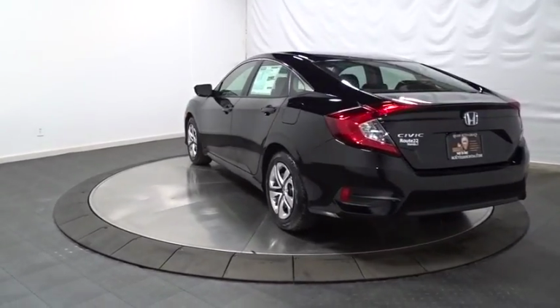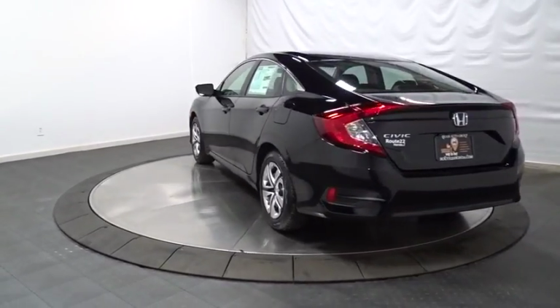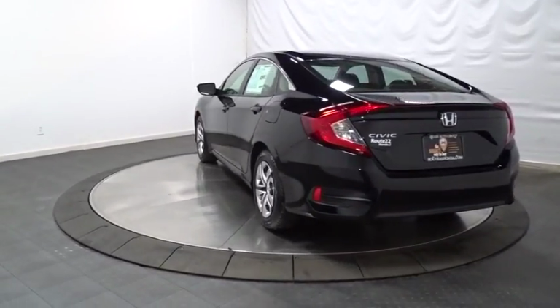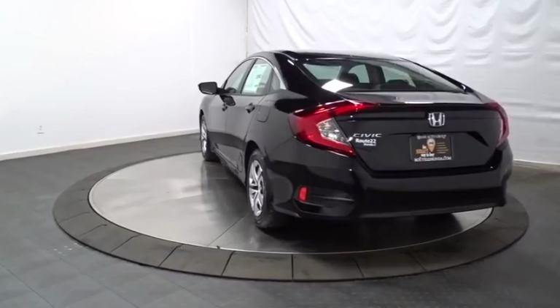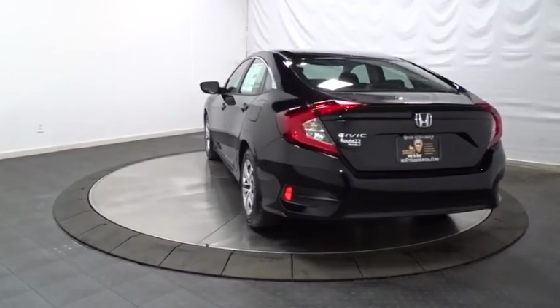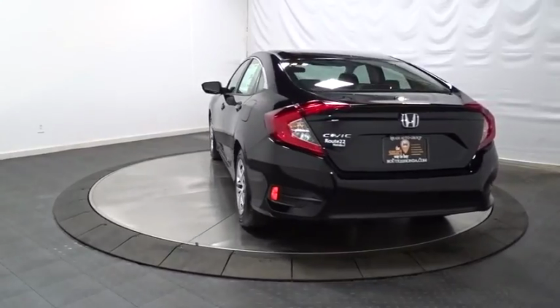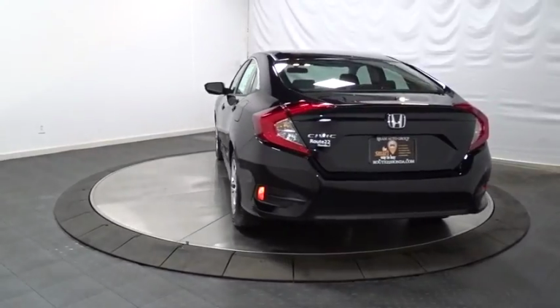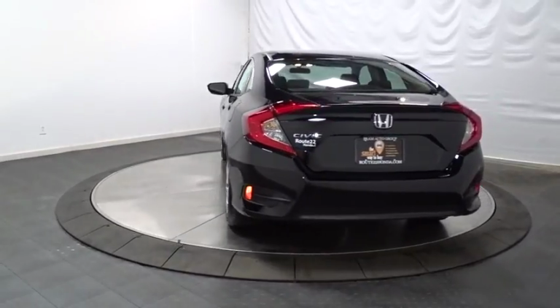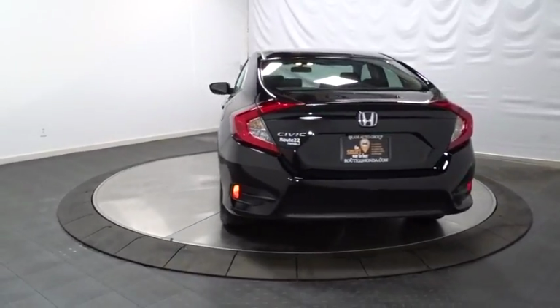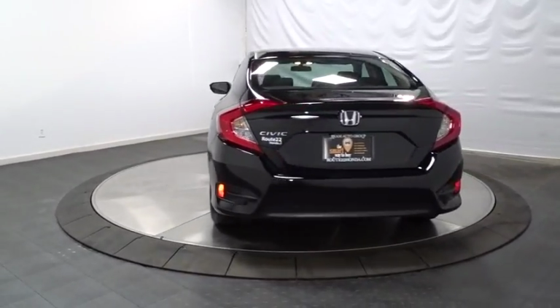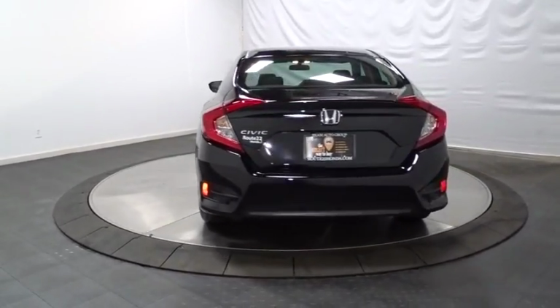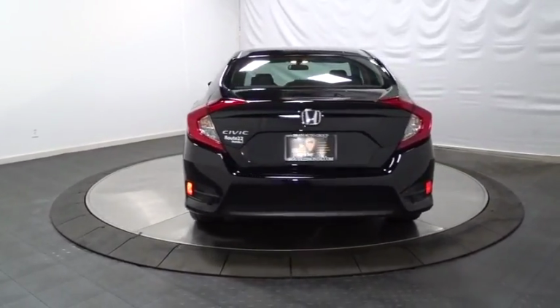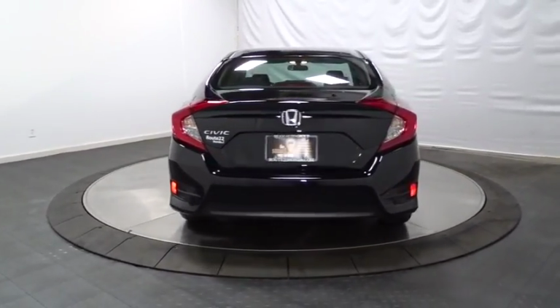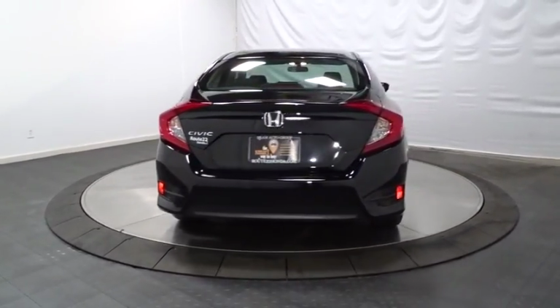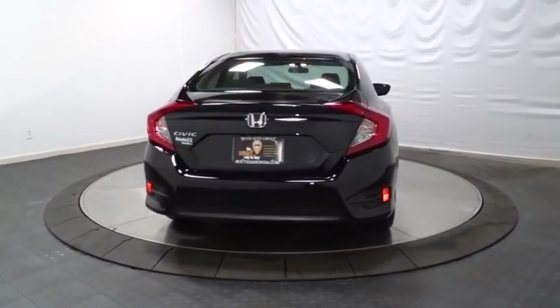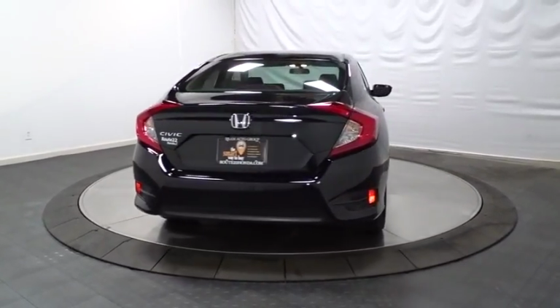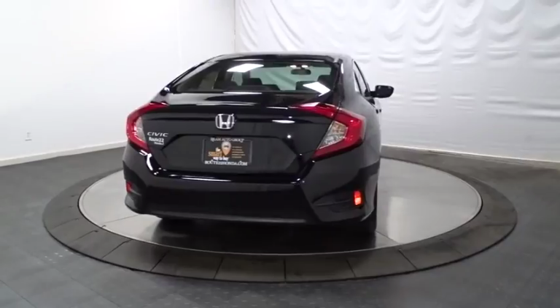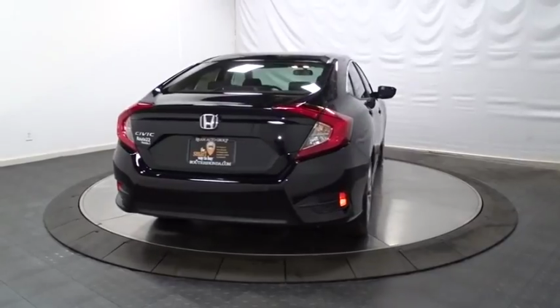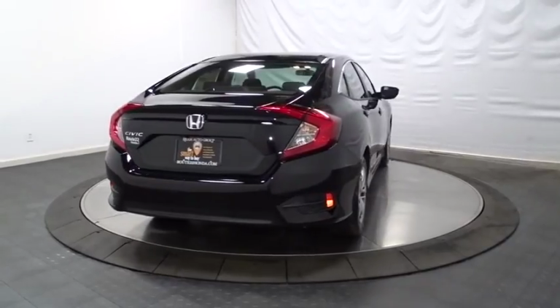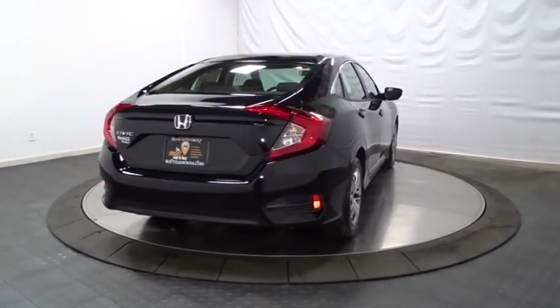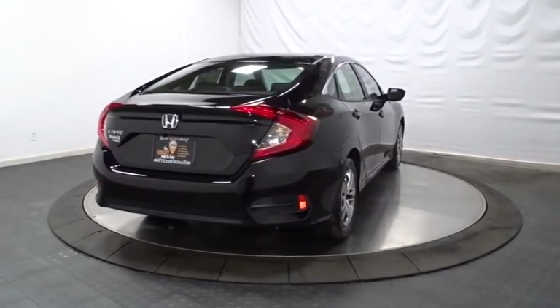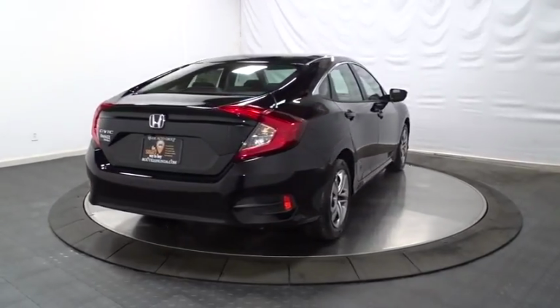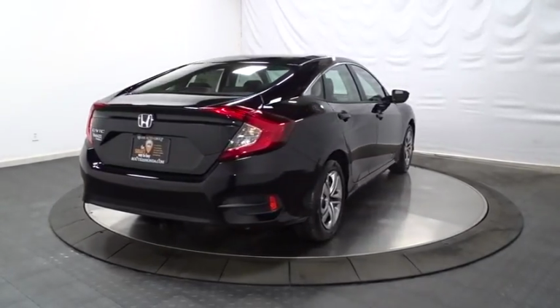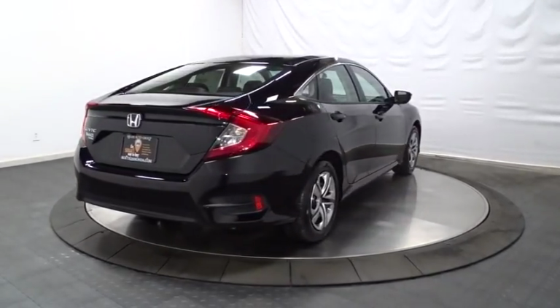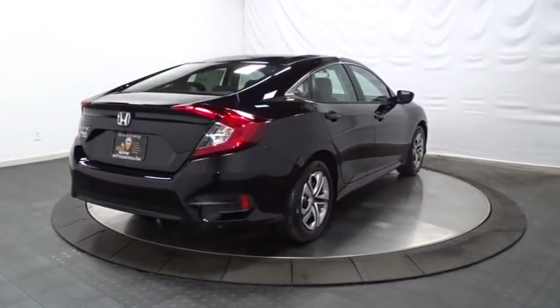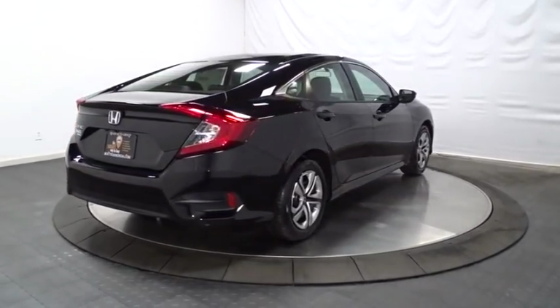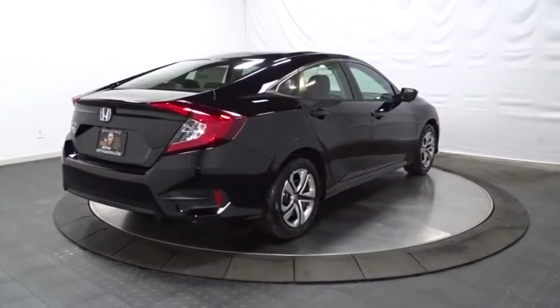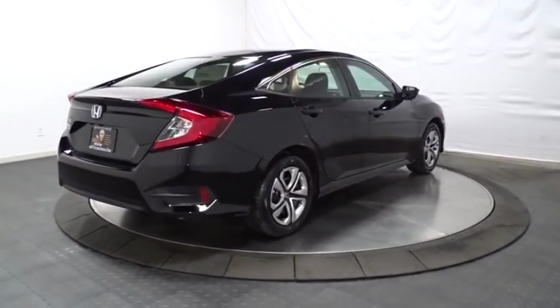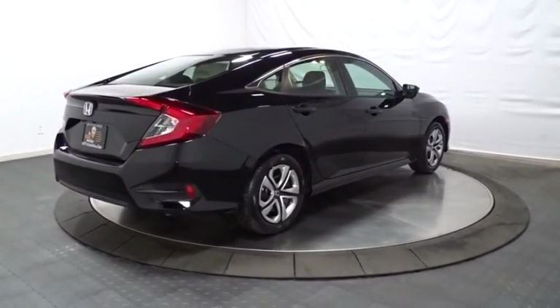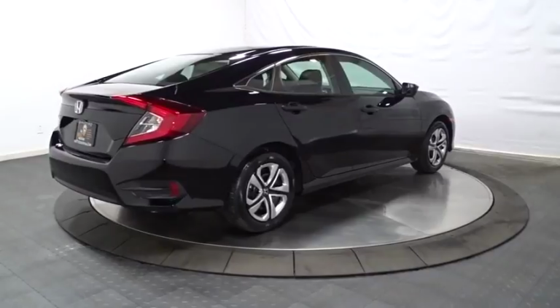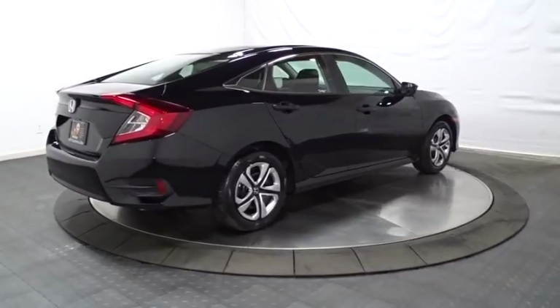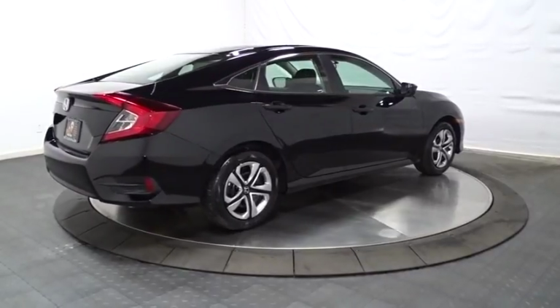Audi color door handles, power rear window sunshade, four-piece floor mat set, low tire pressure warning. This vehicle offers reliability and good looks at a great price, so come in and take a test drive today.